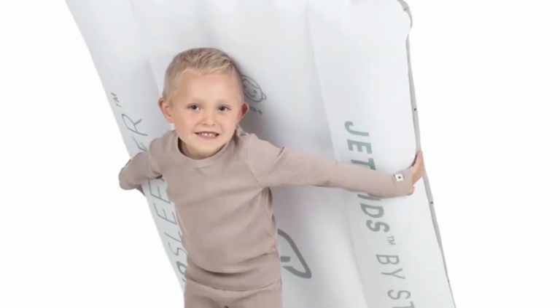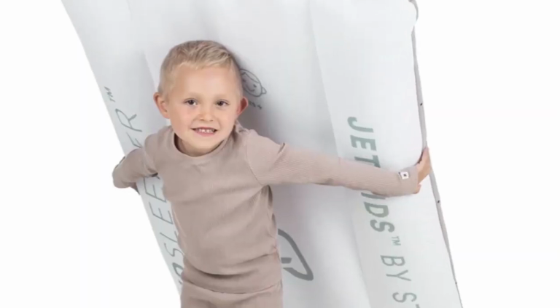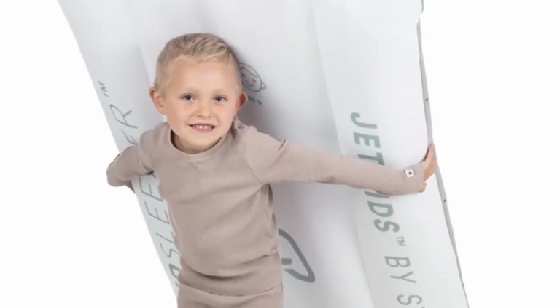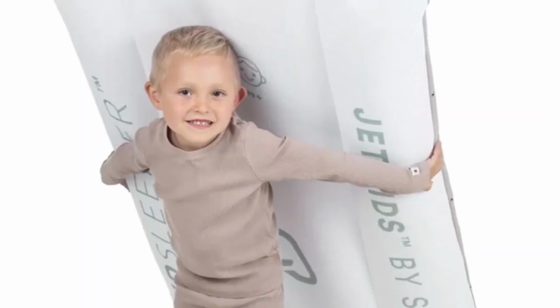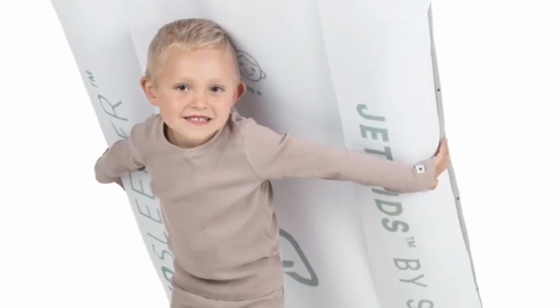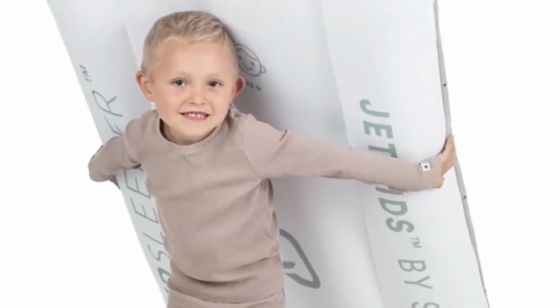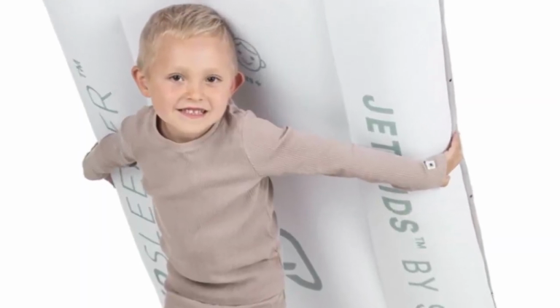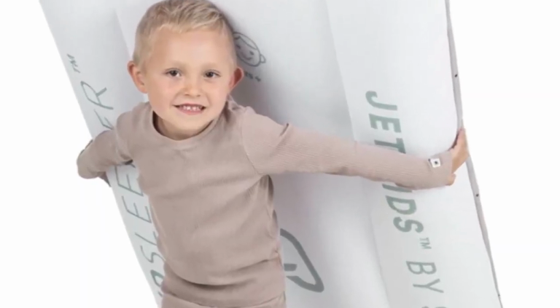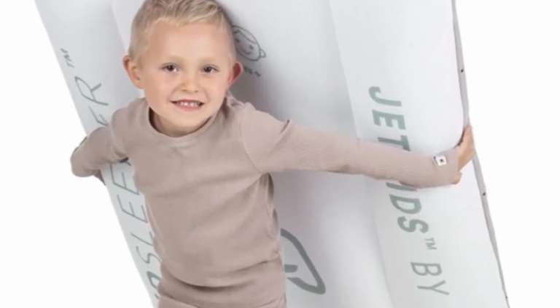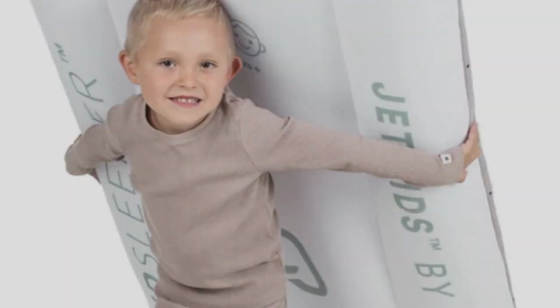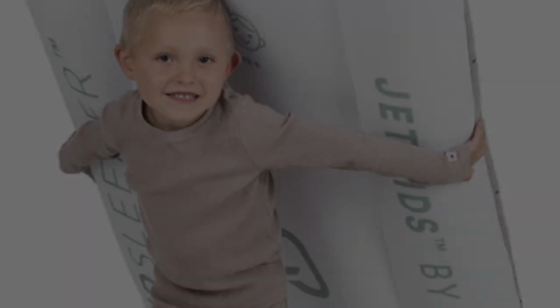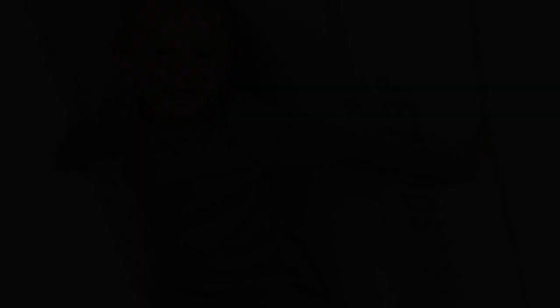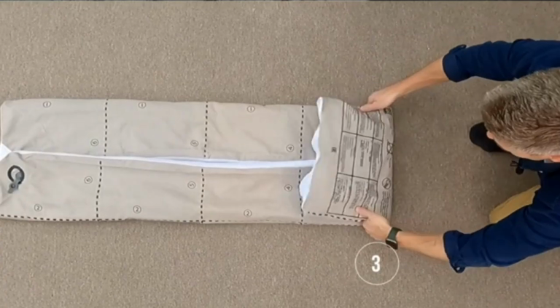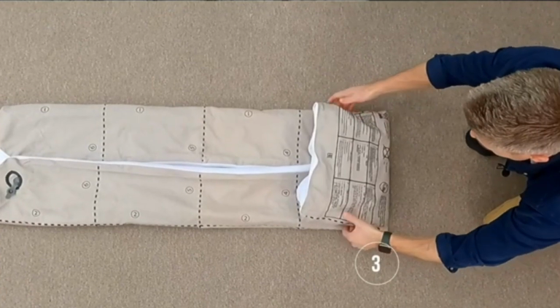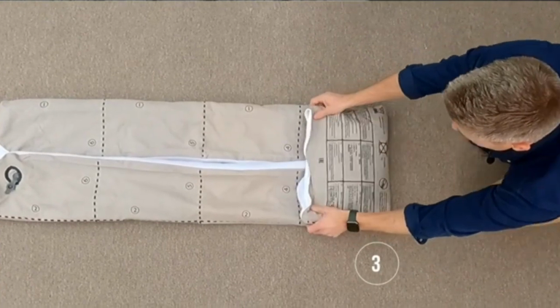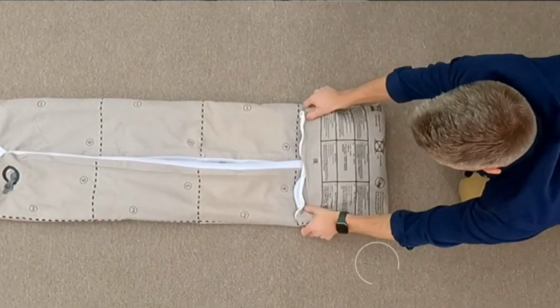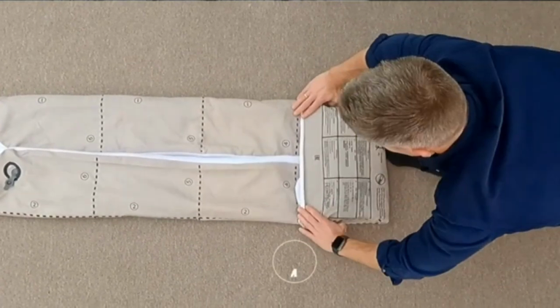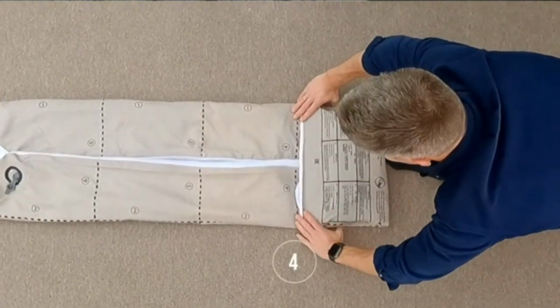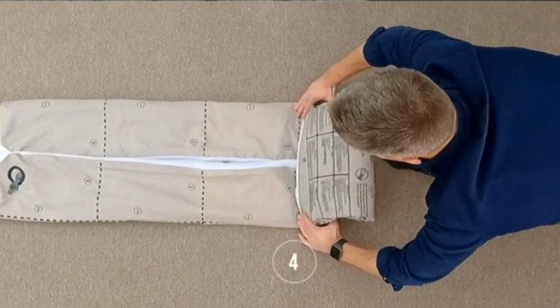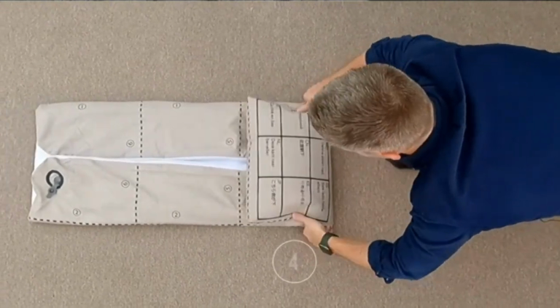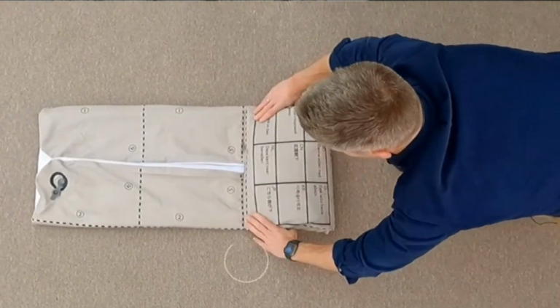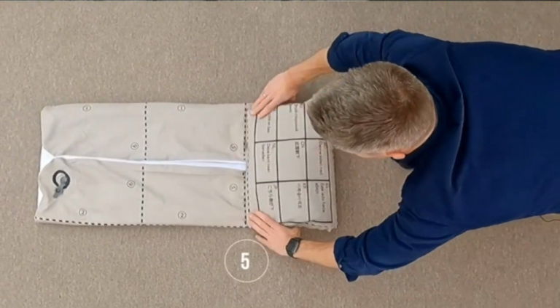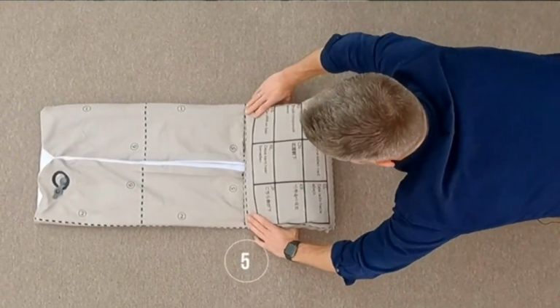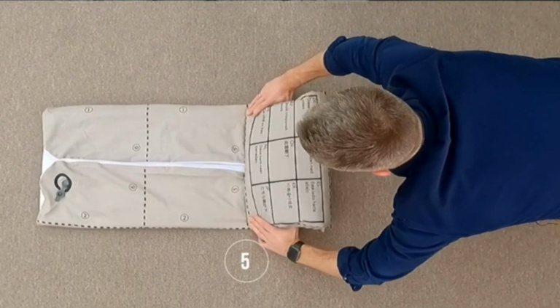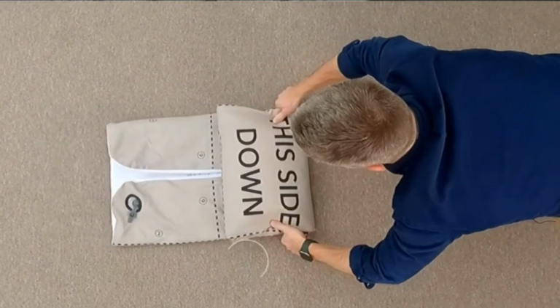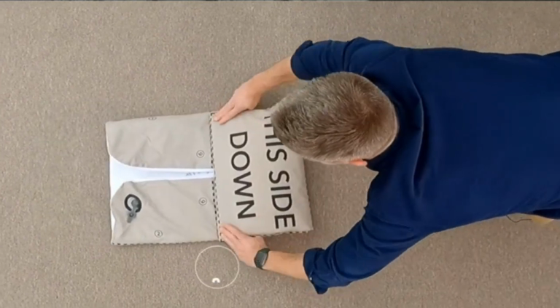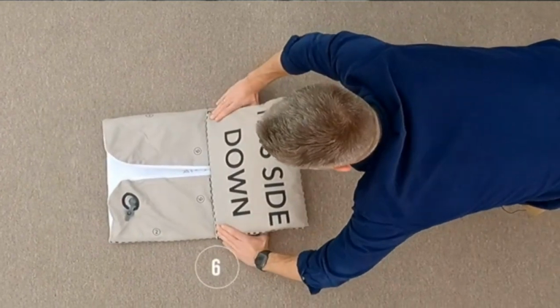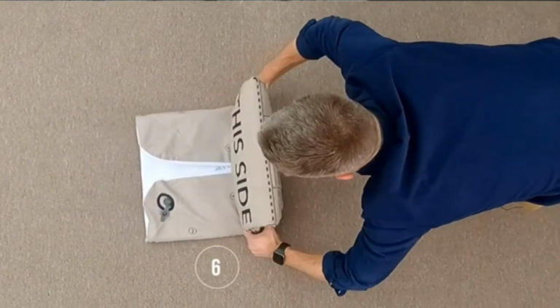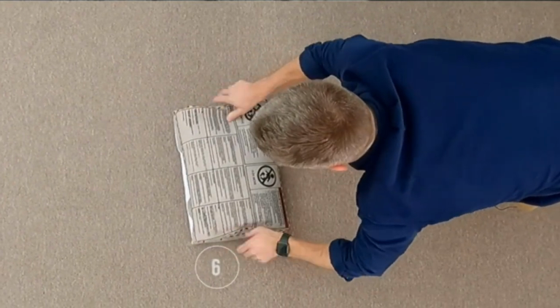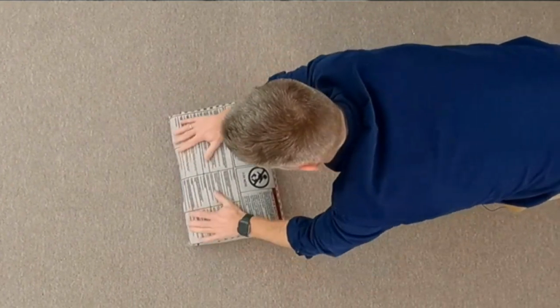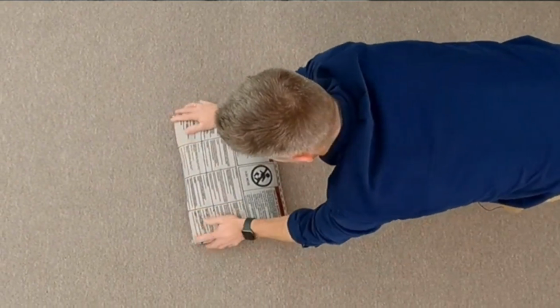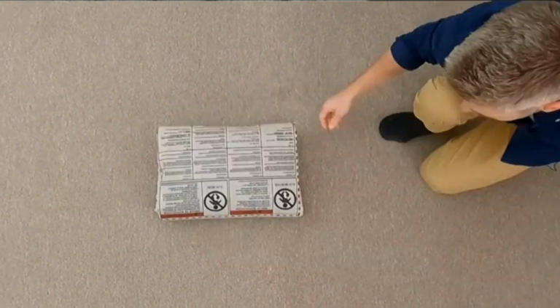Since it's light and comes with a small bag with handles, it's easy to move around. The mattress also has a removable and washable cover that can be spot-cleaned and dries quickly, so your little one can get back to bed.